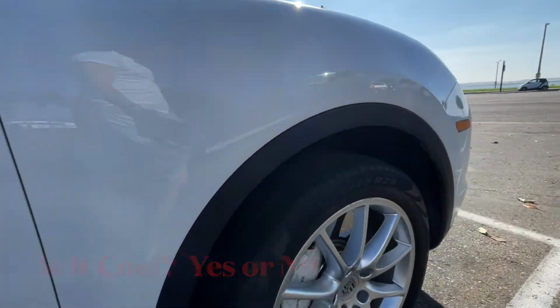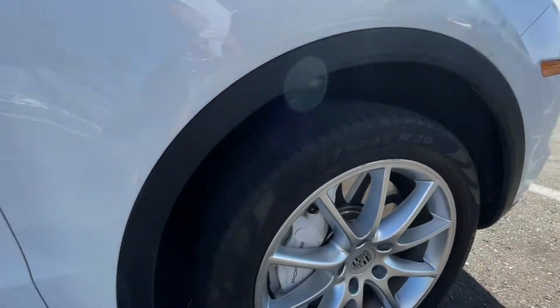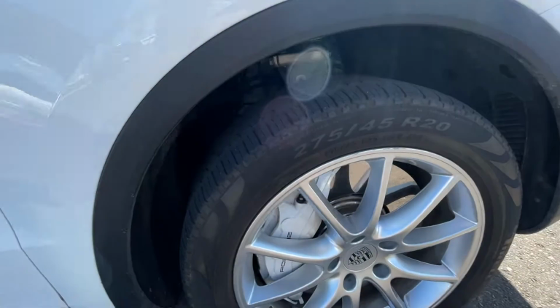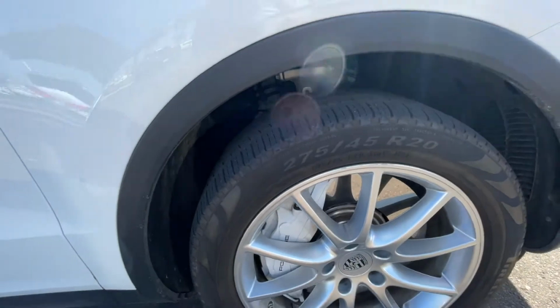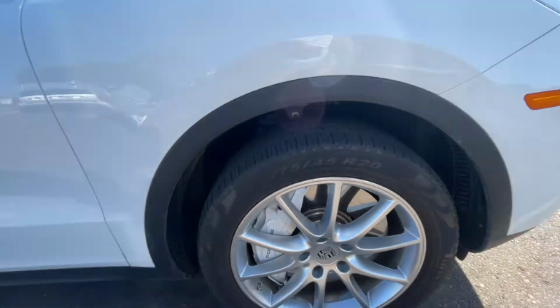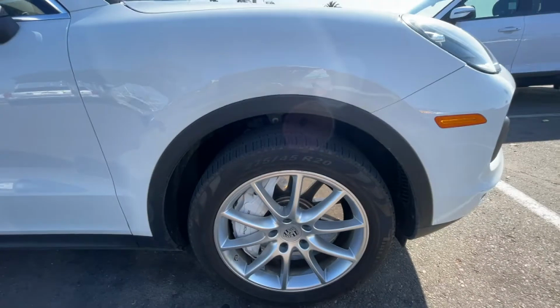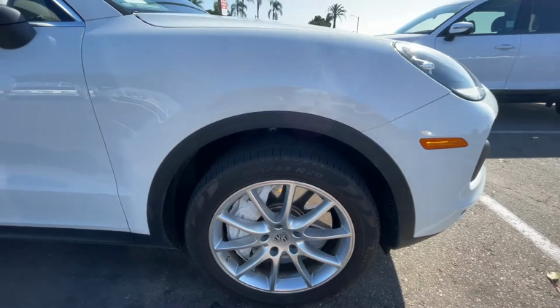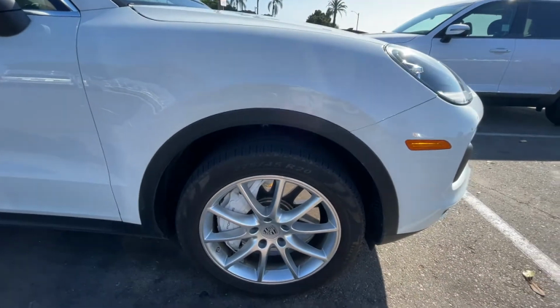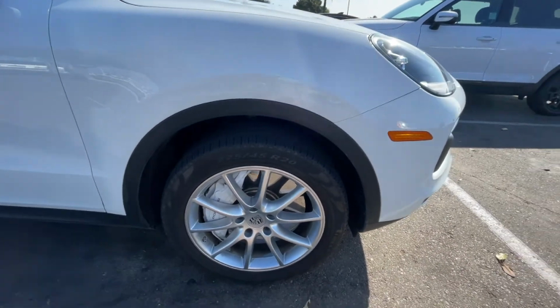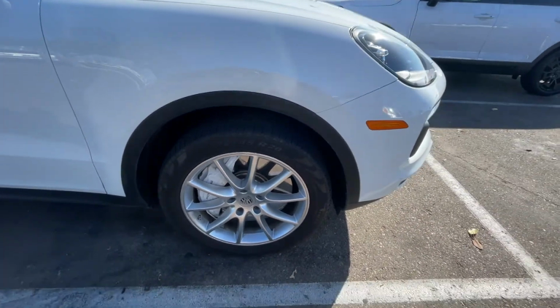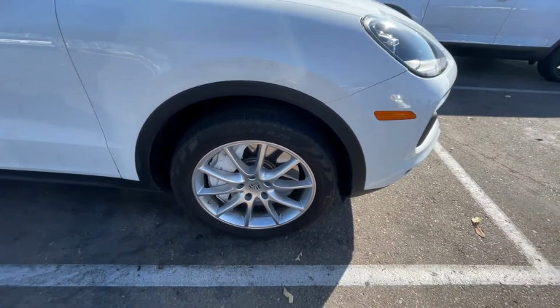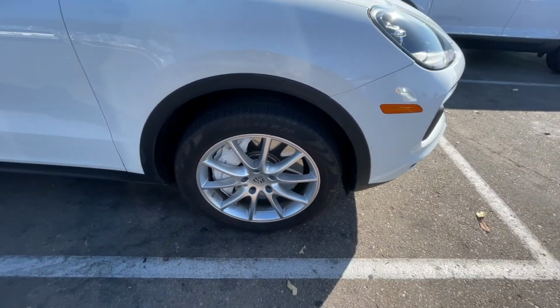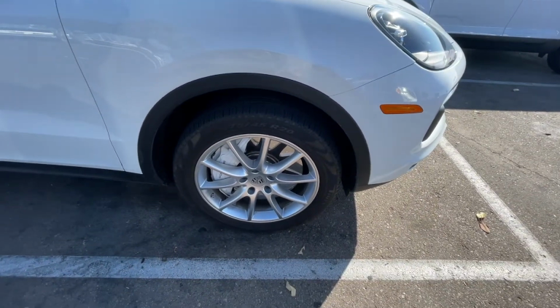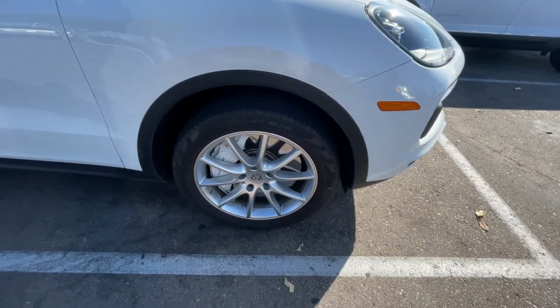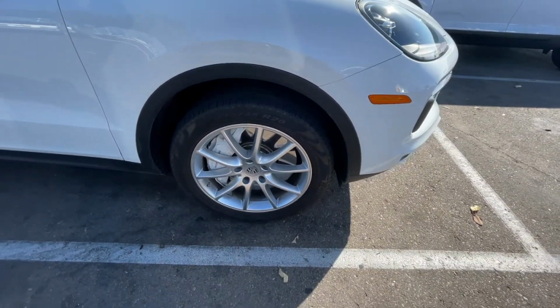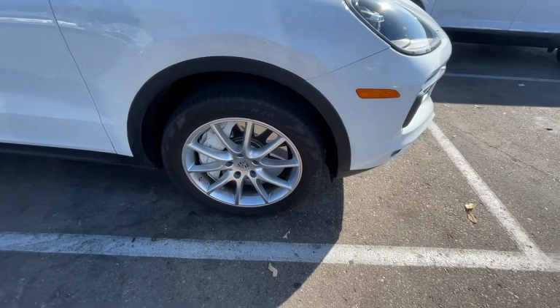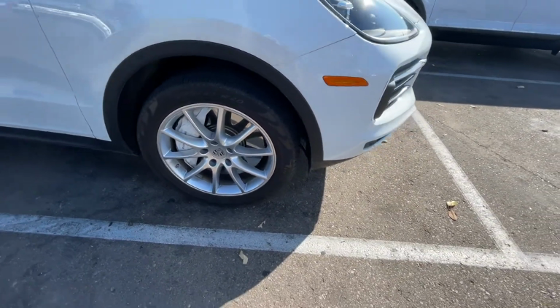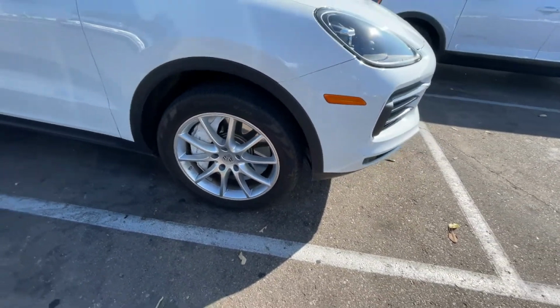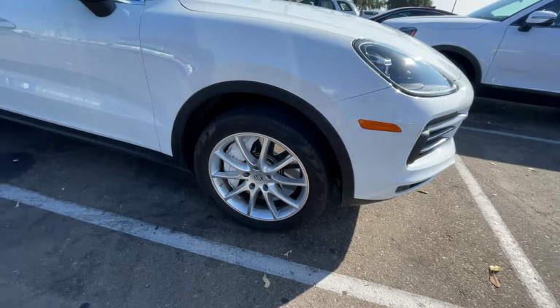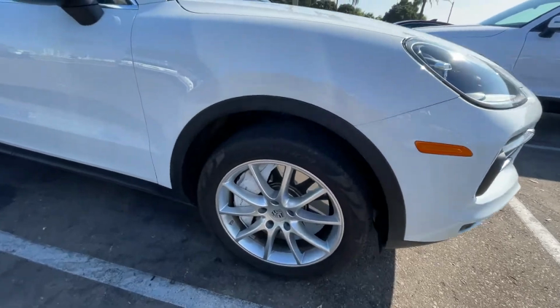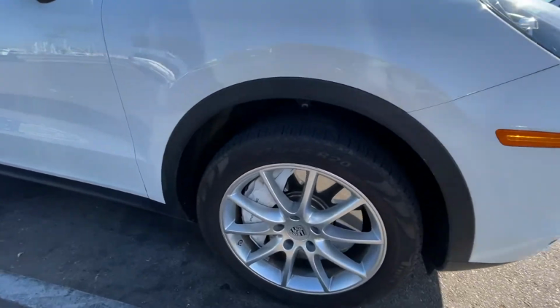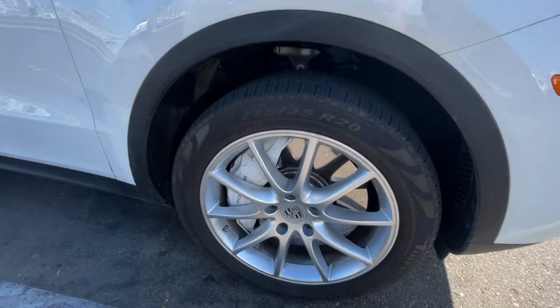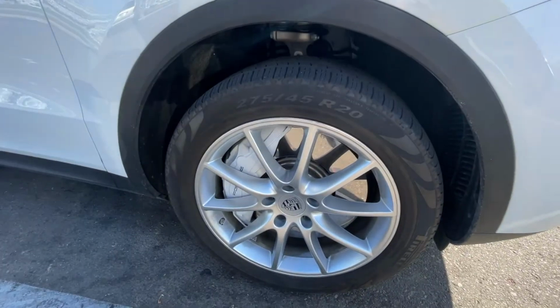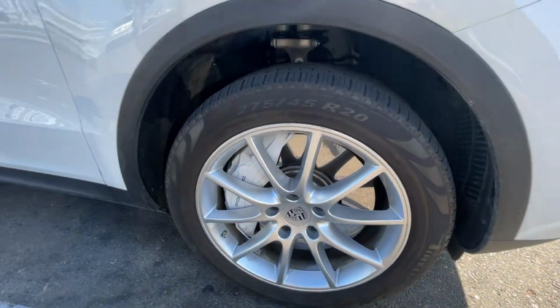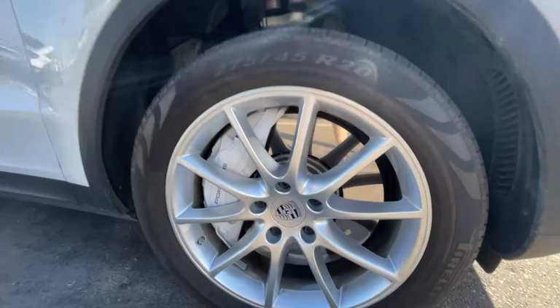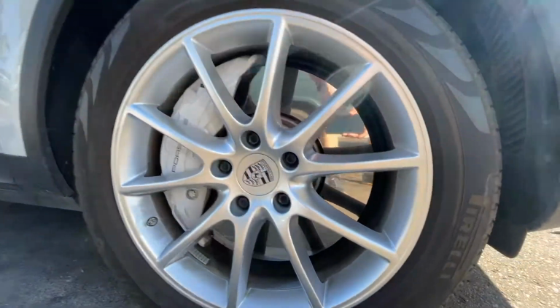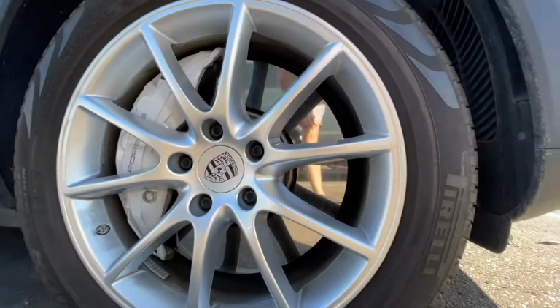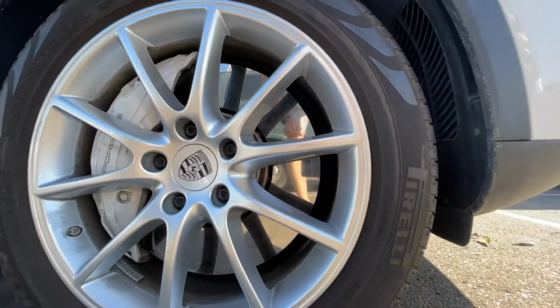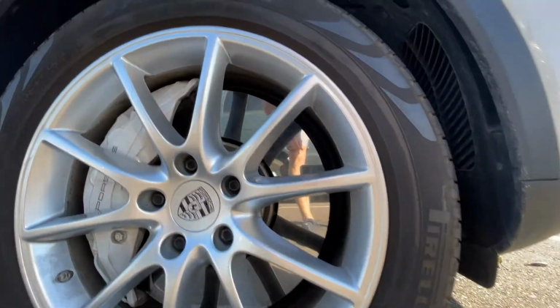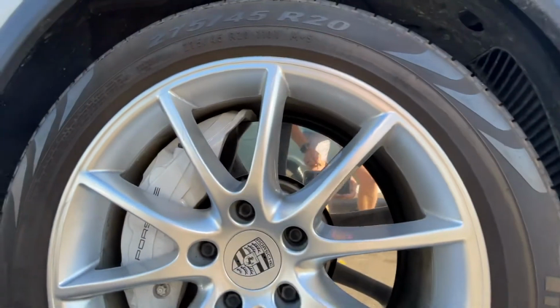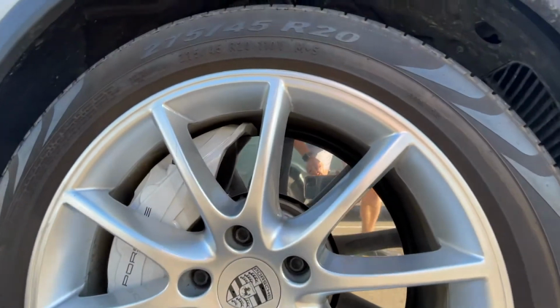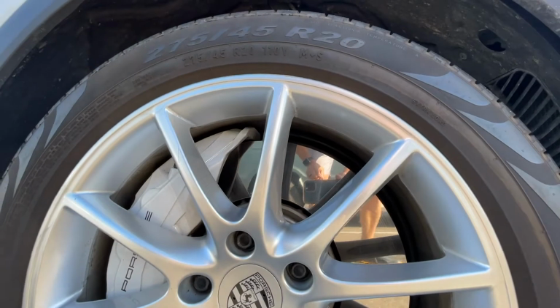It has huge brakes in the front — at least the calipers are huge. And look at the size of the discs; they're just like glass, you can see ourselves in them.